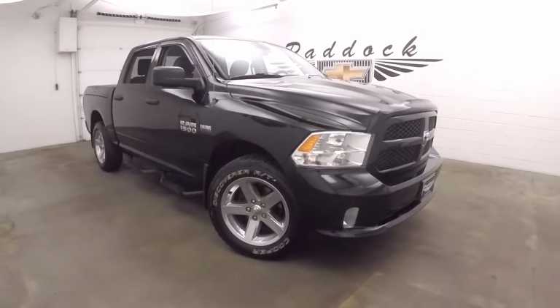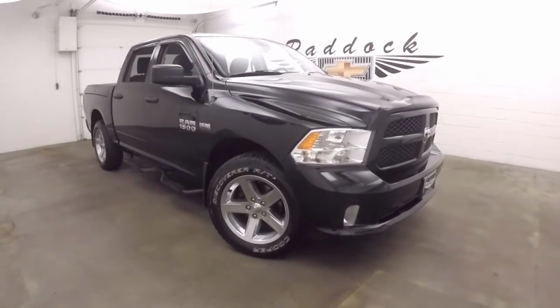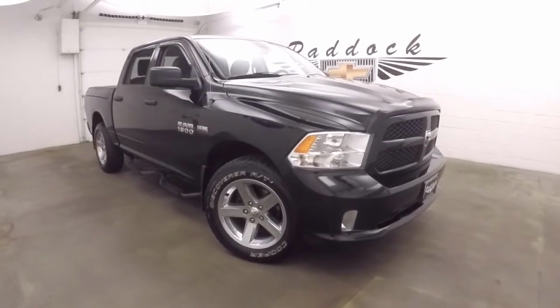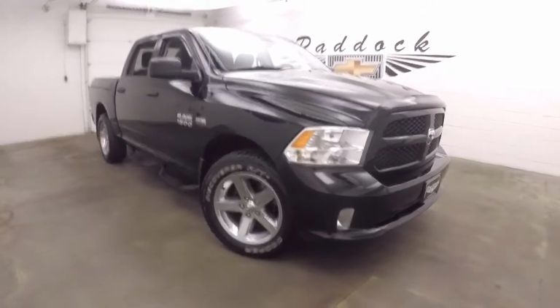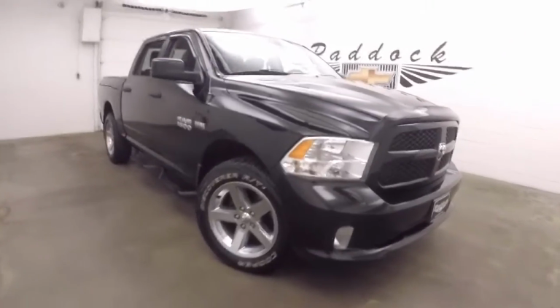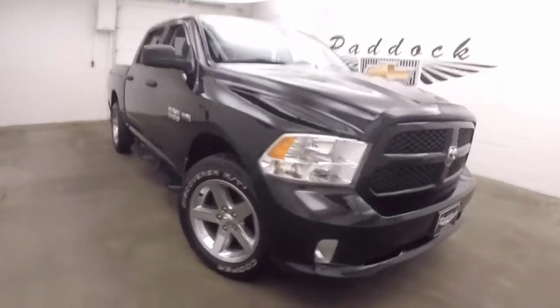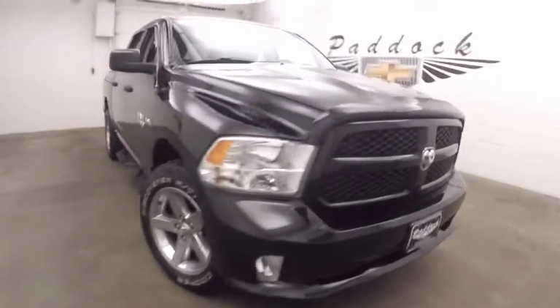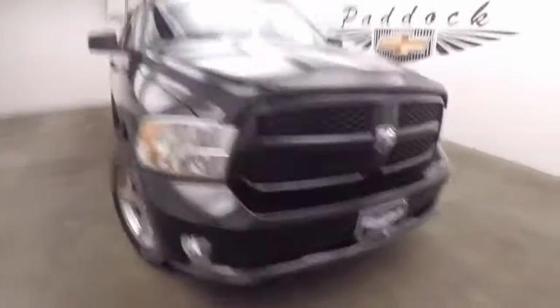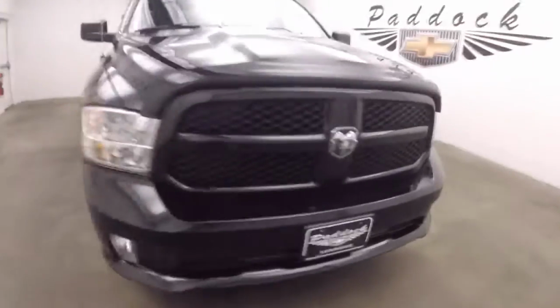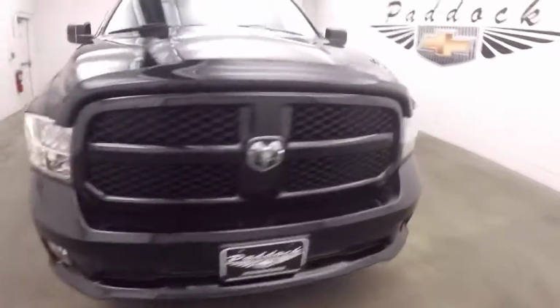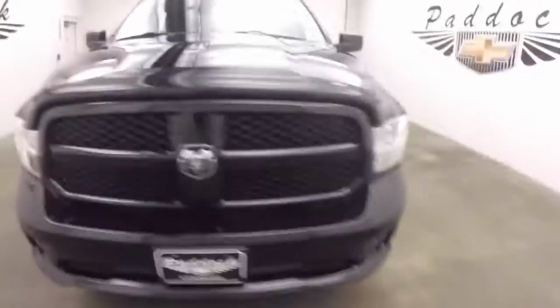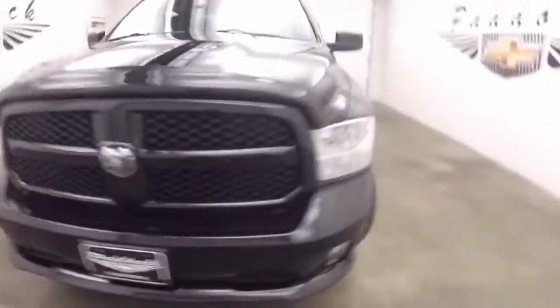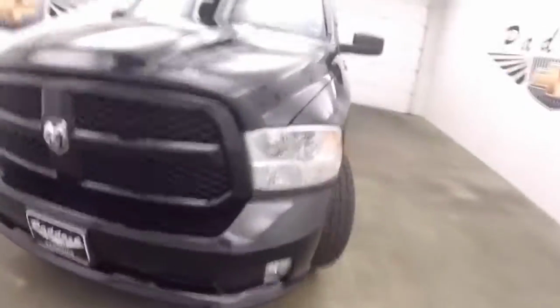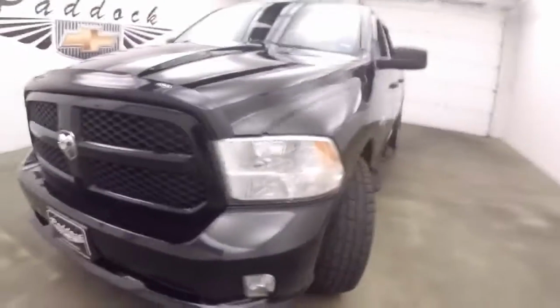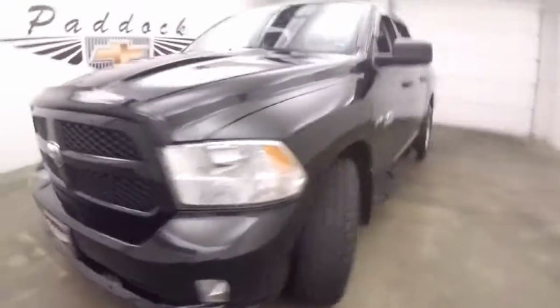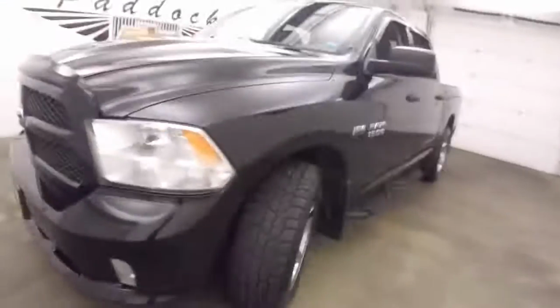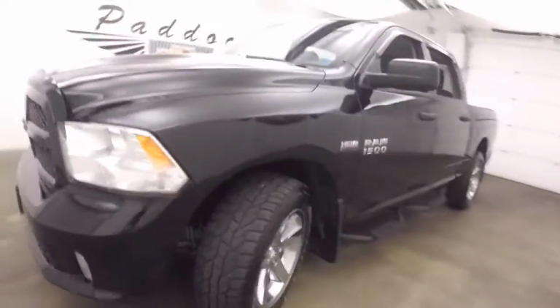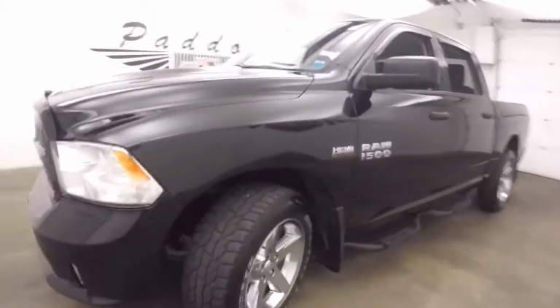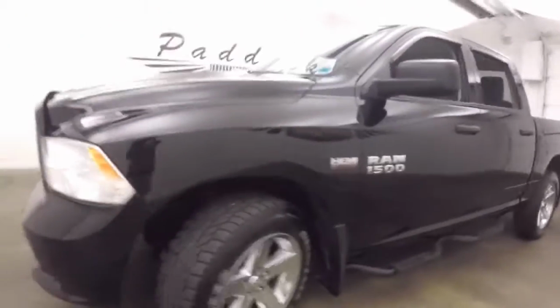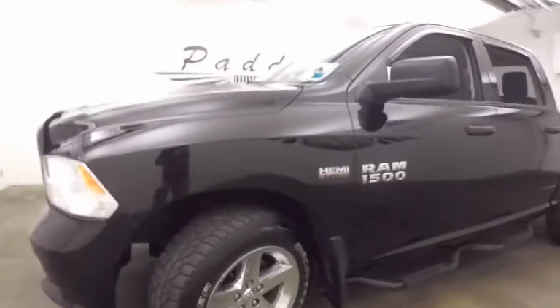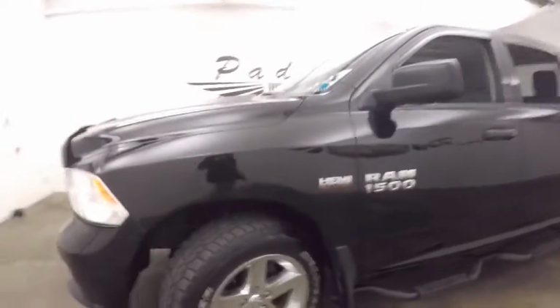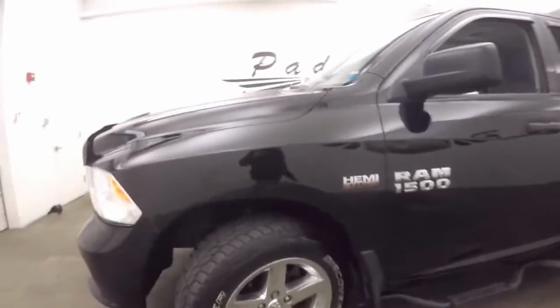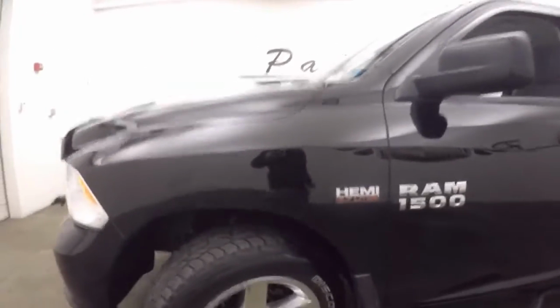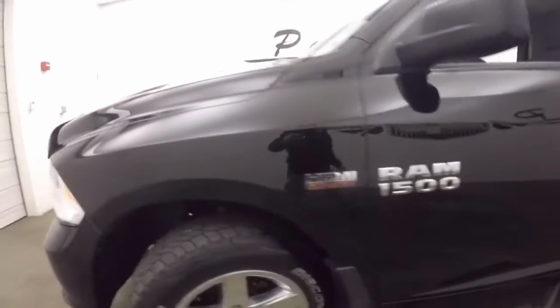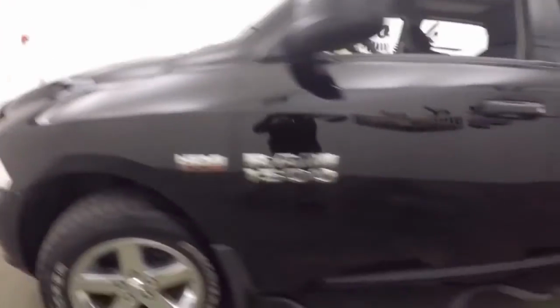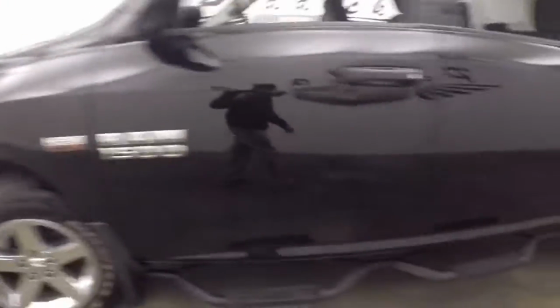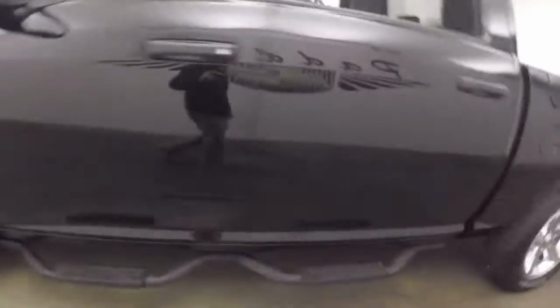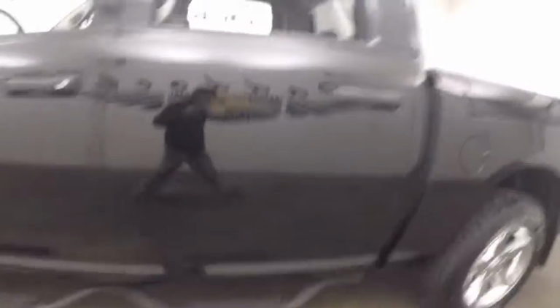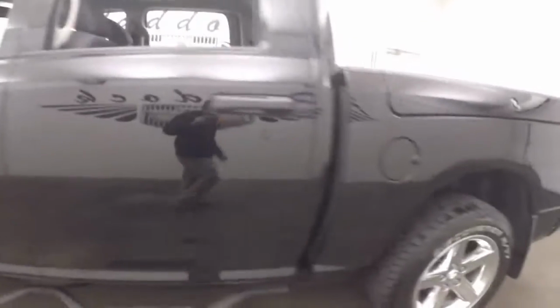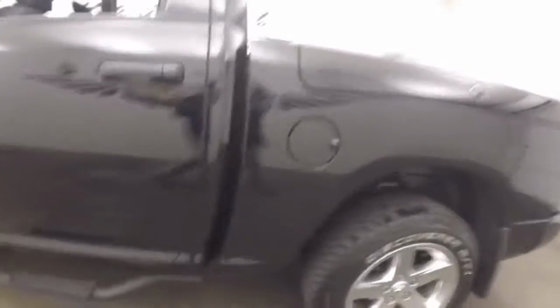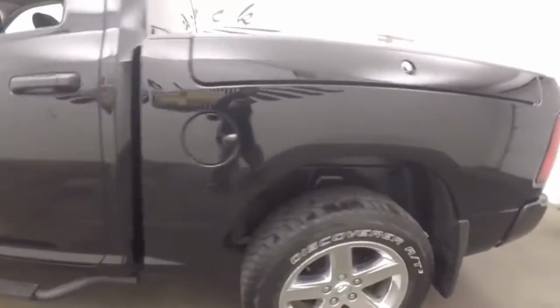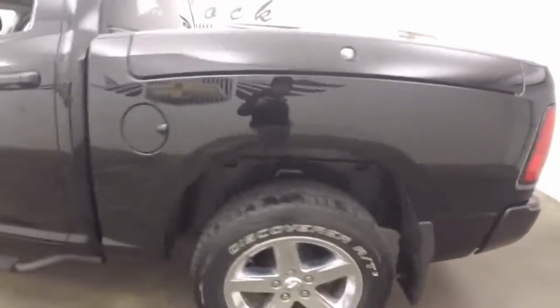It's a 2013 Dodge Ram 1500. It has a 5.7 liter Hemi in it. Nice big chrome wheels. Nice beefy all-terrain tires.